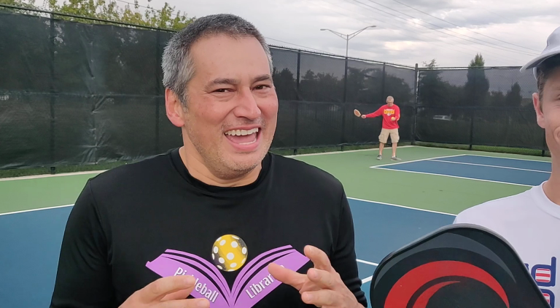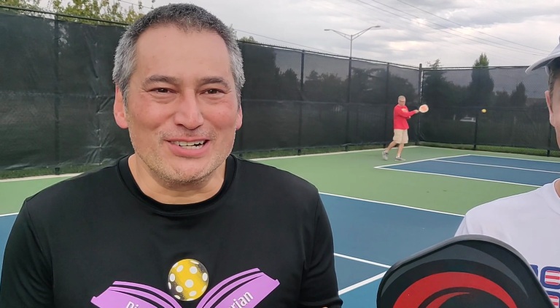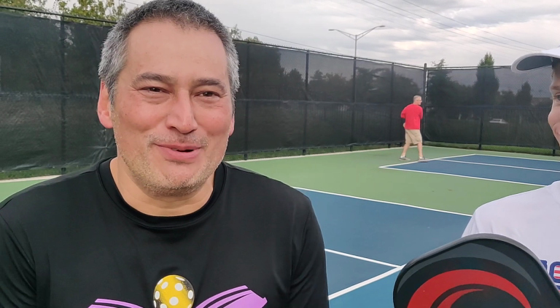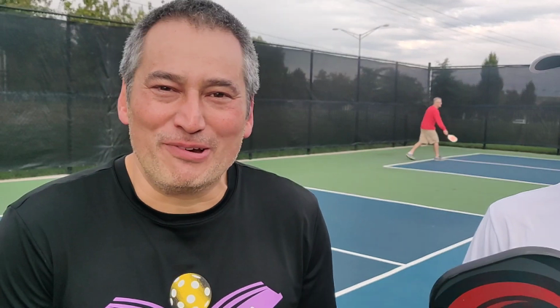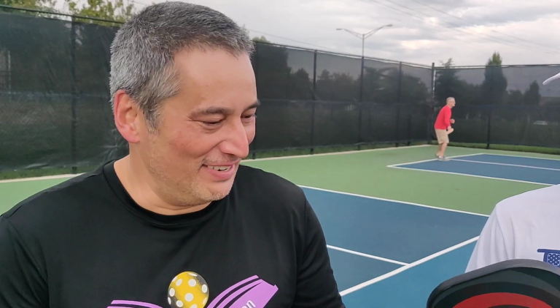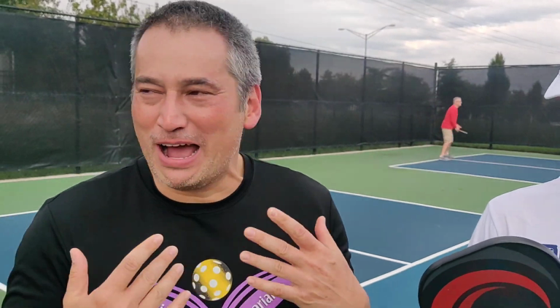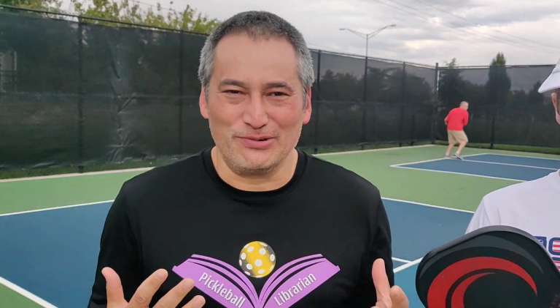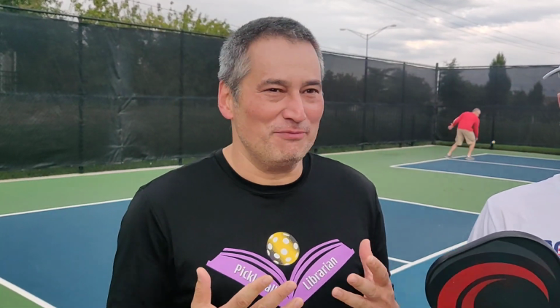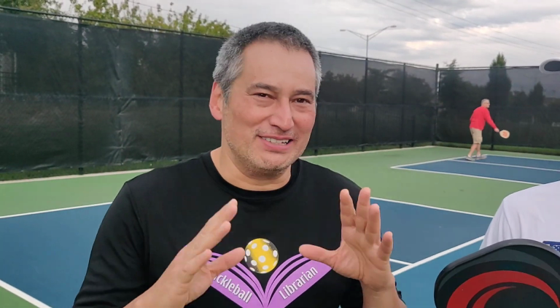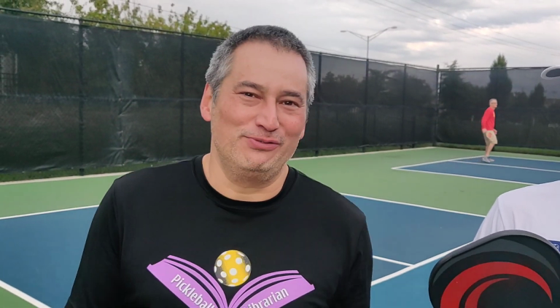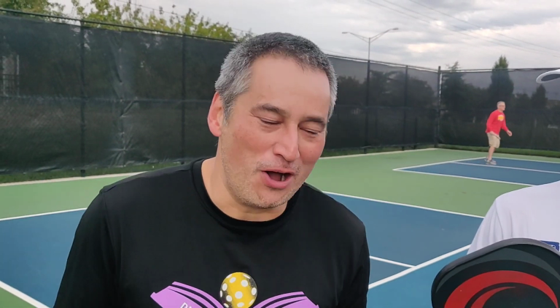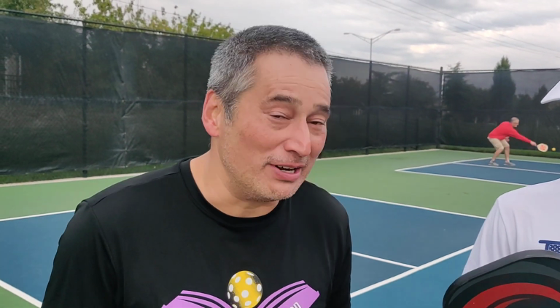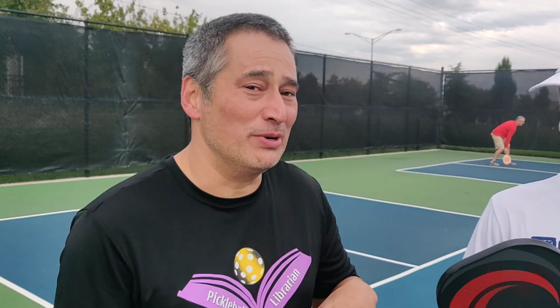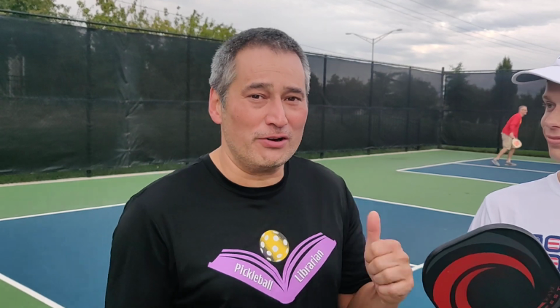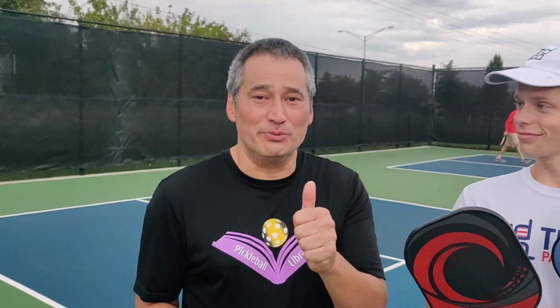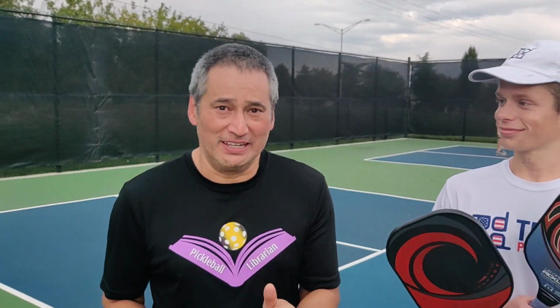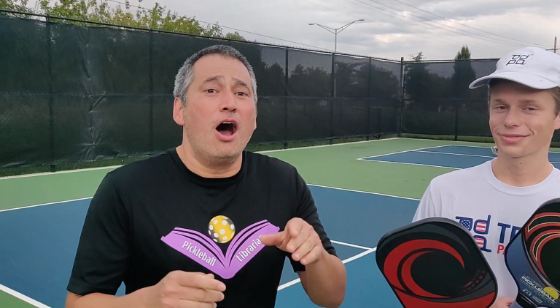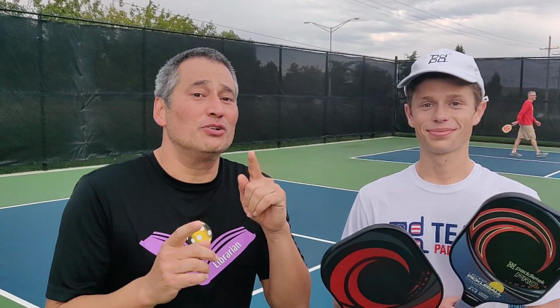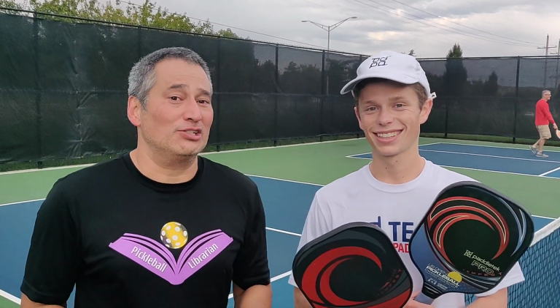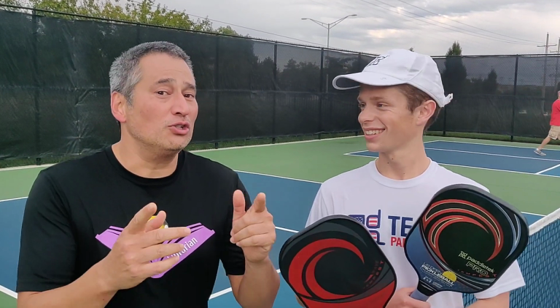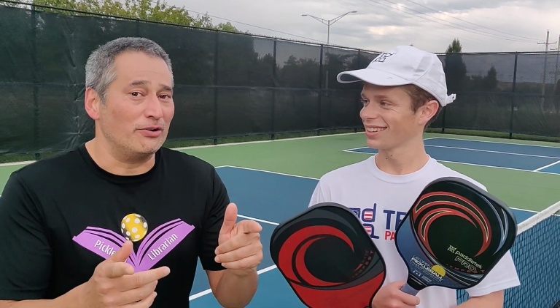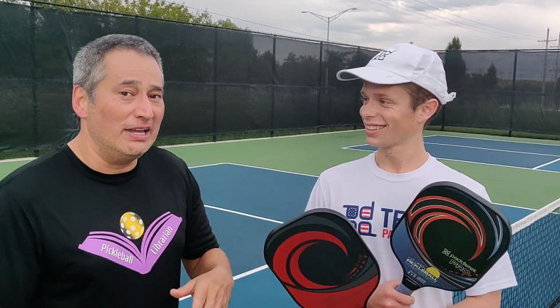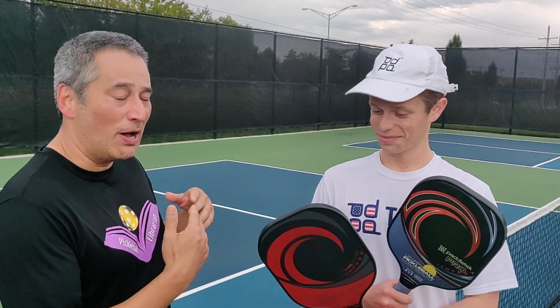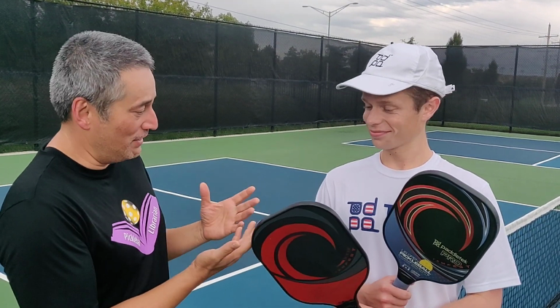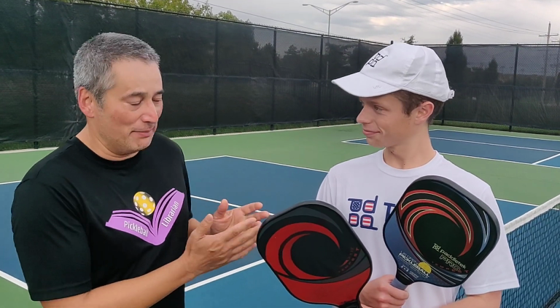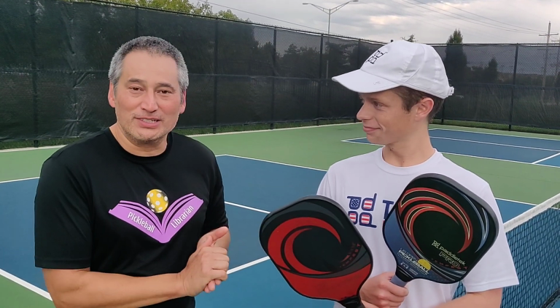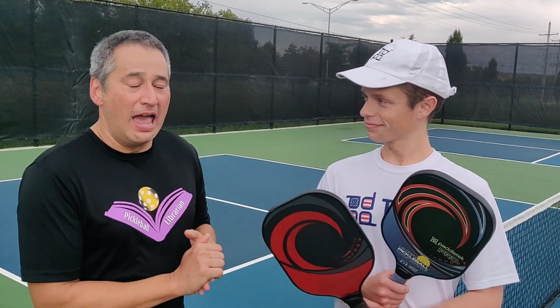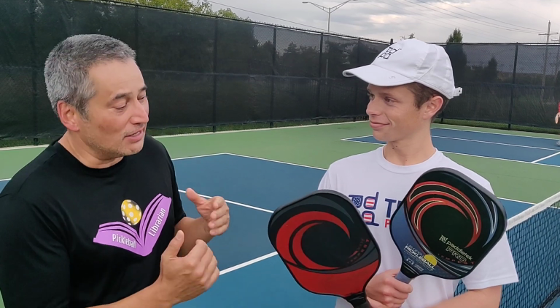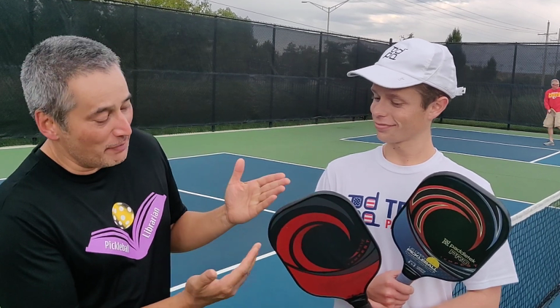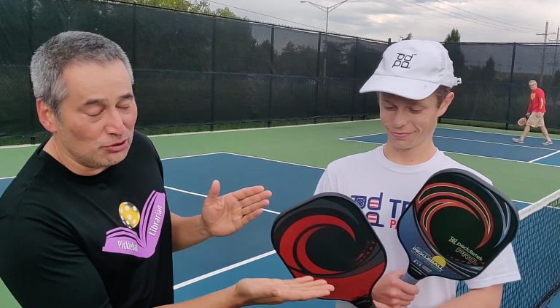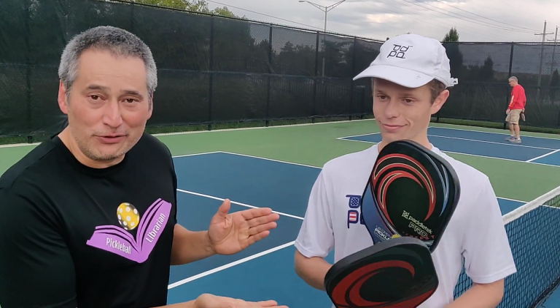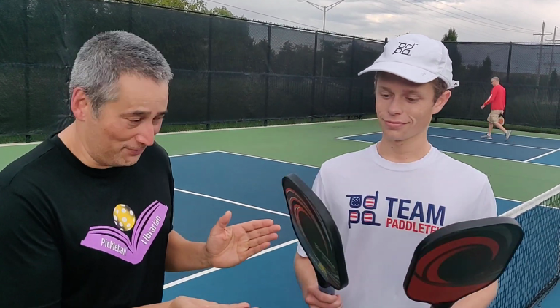Hey folks, Pickleball Librarian here, and wow, it's a great day of playing in this beautiful fall weather. I'm here with Carter Tuber Singh, also known as Coach Carter. He is a sponsored player by Paddle Tech, and he's going to talk about his two favorite paddles.